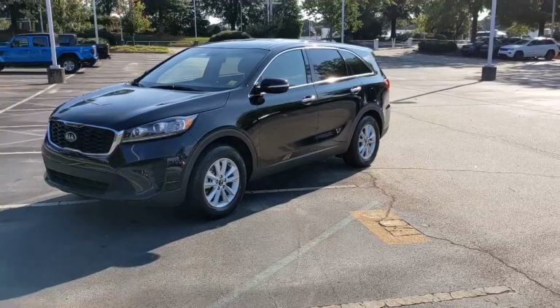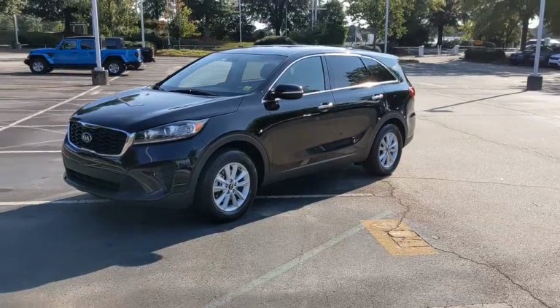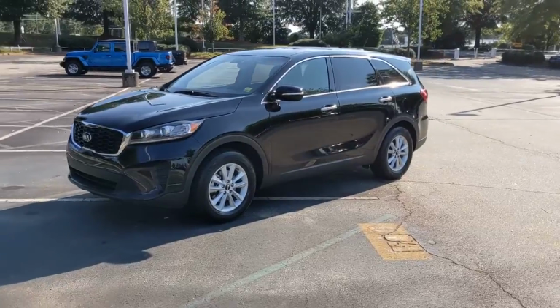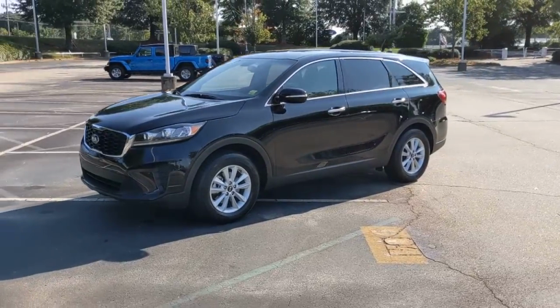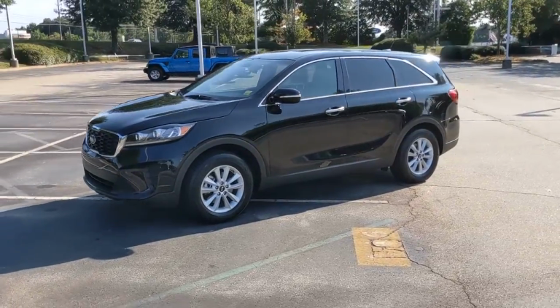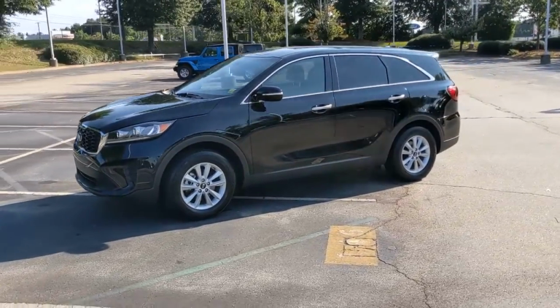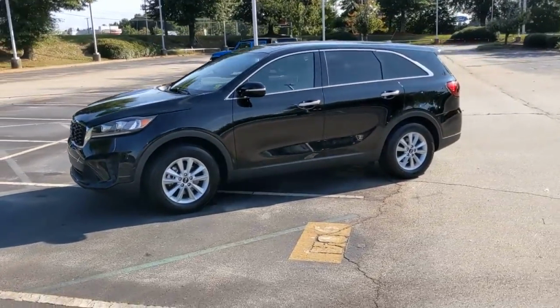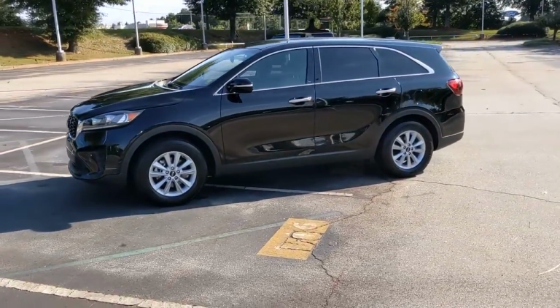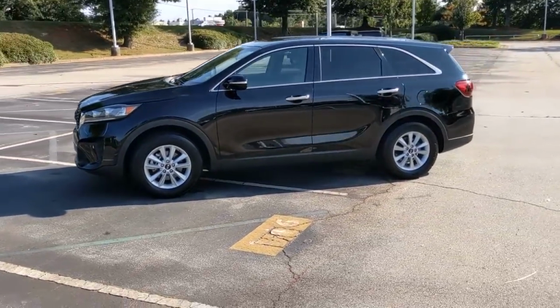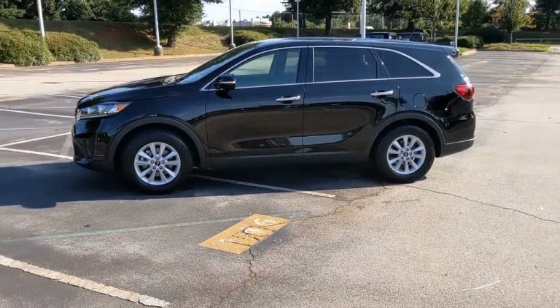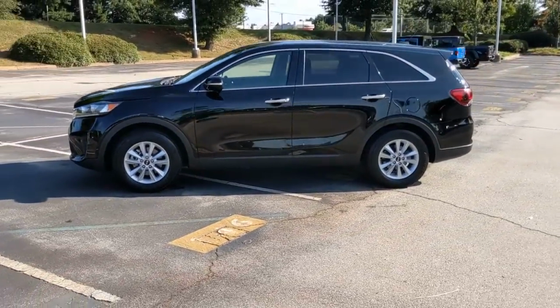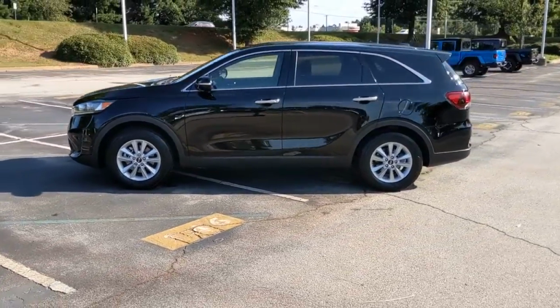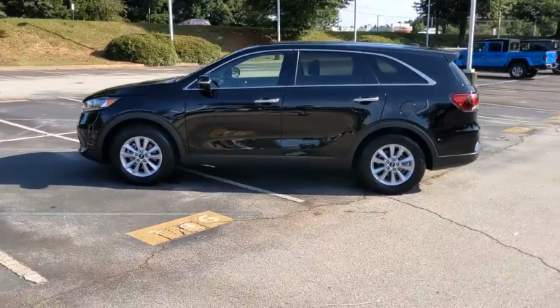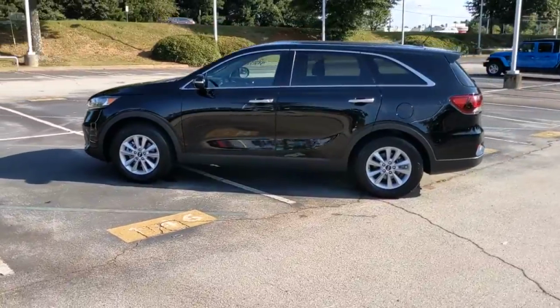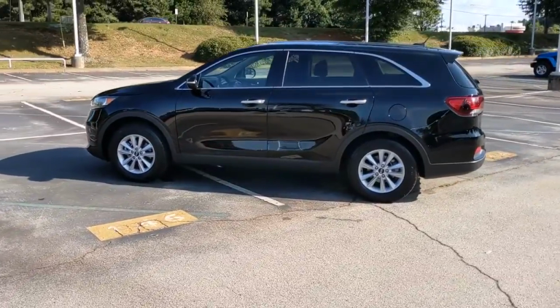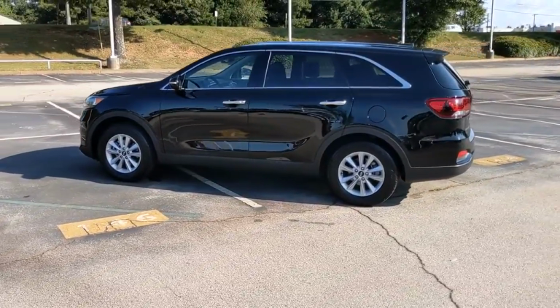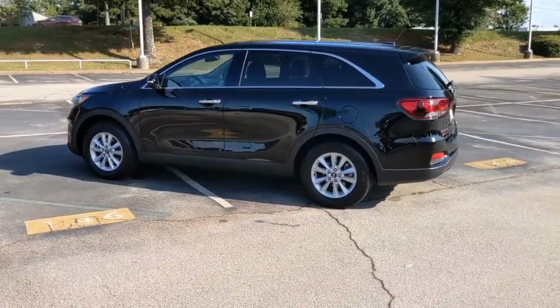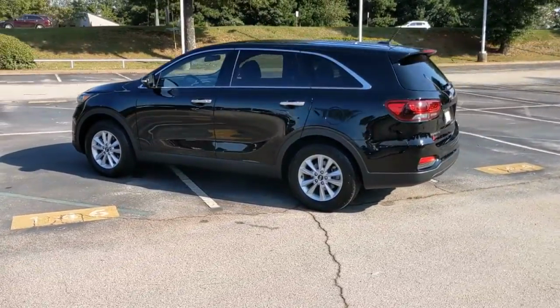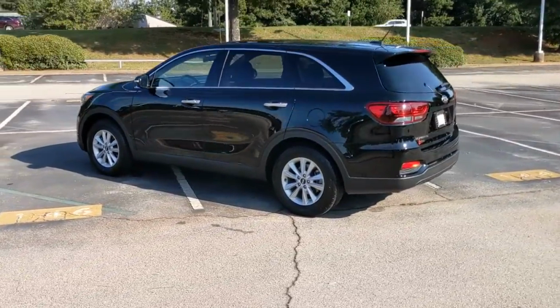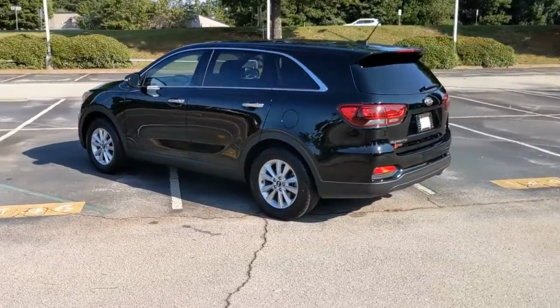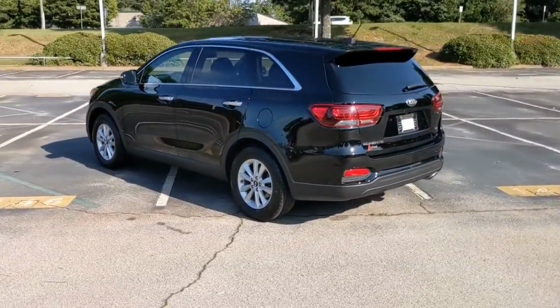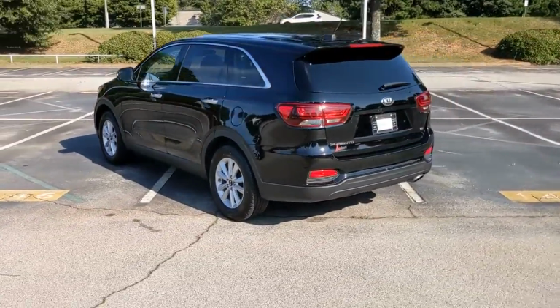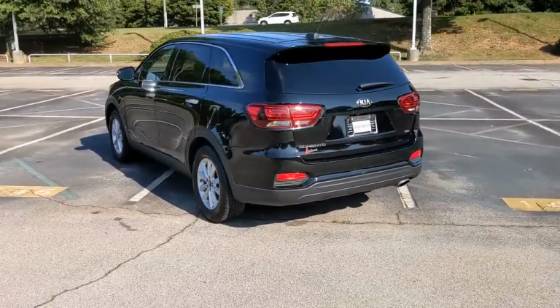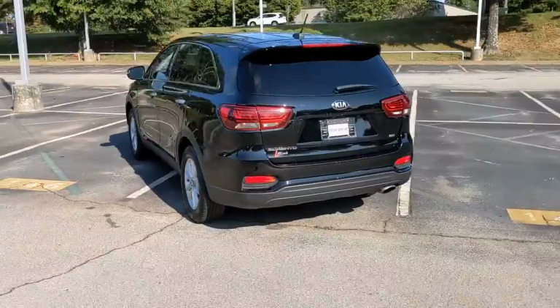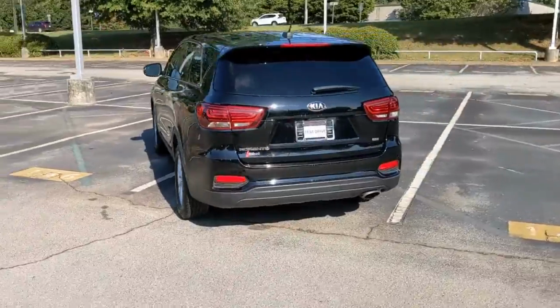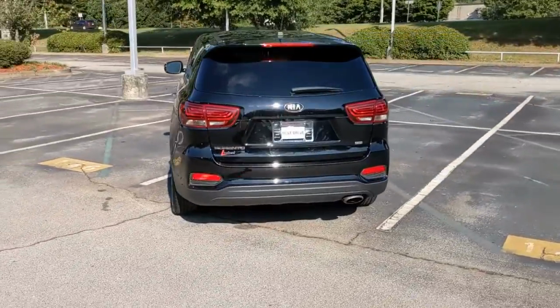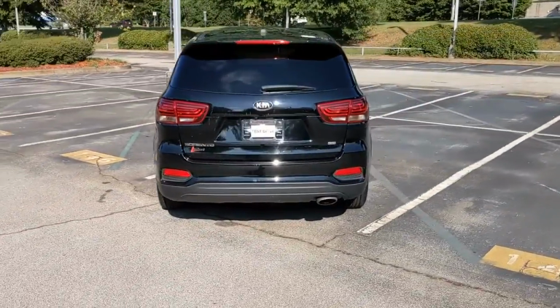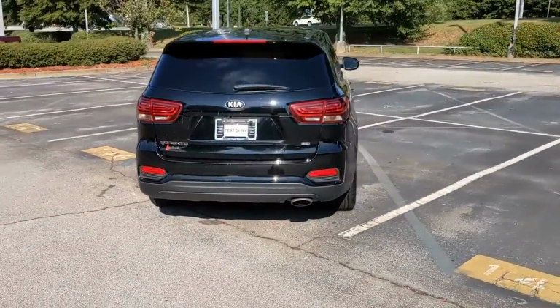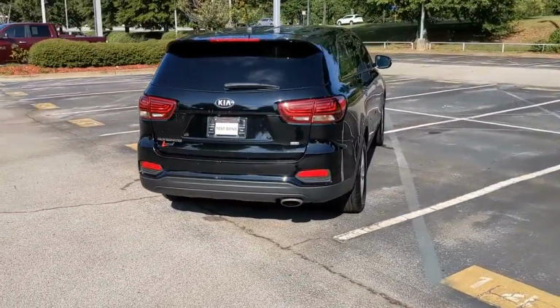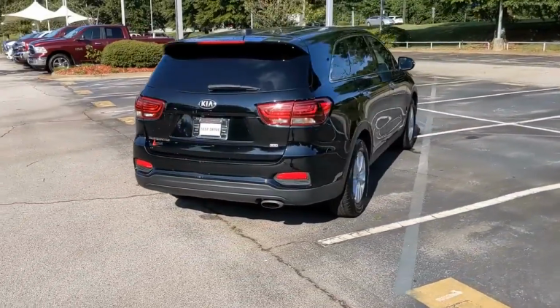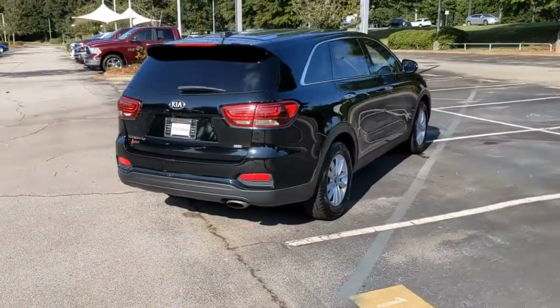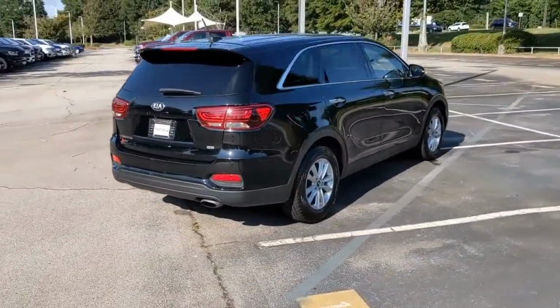Get acquainted with the 2019 Kia Sorento. This vehicle still has fewer than 60,000 miles on the clock, so it won't last long. Take a closer look at this stylish Sorento, a smooth-riding road trip cruiser.